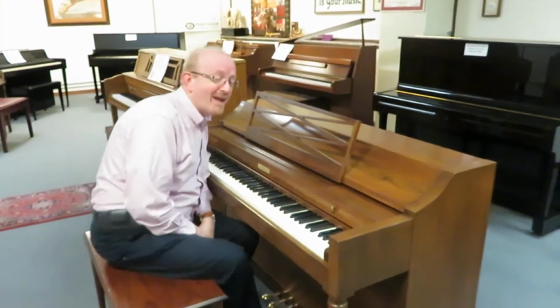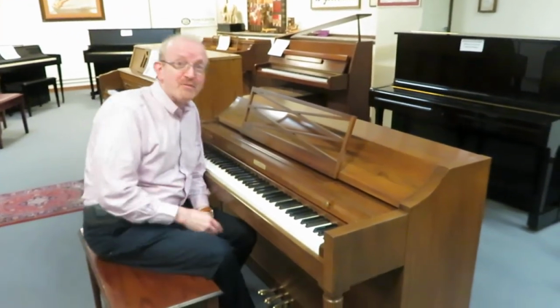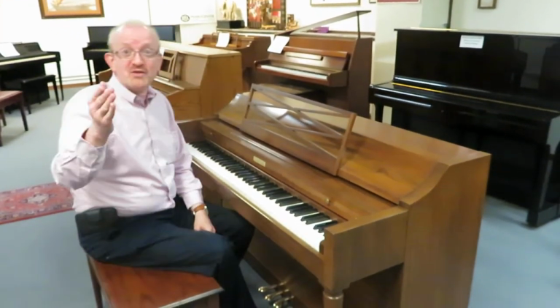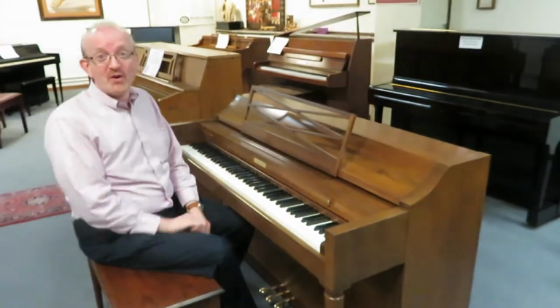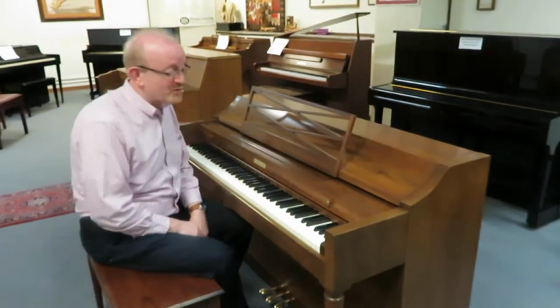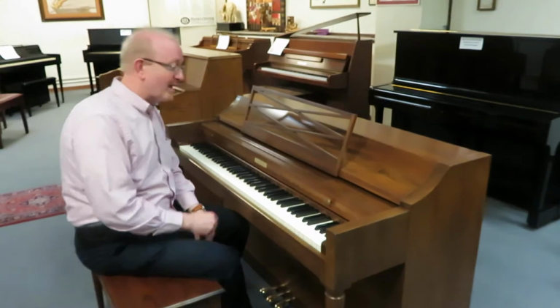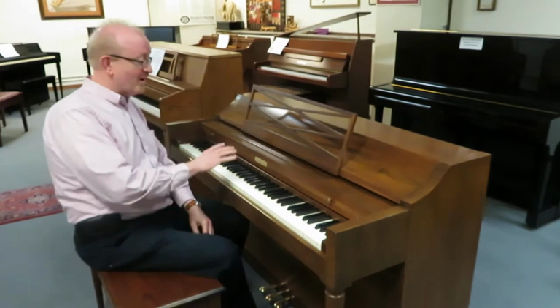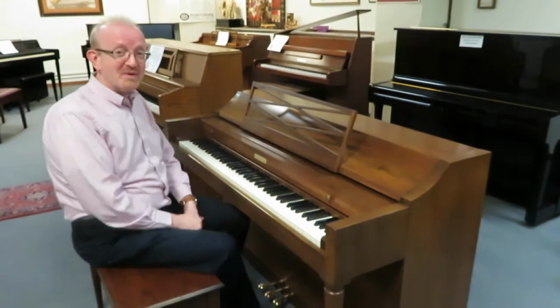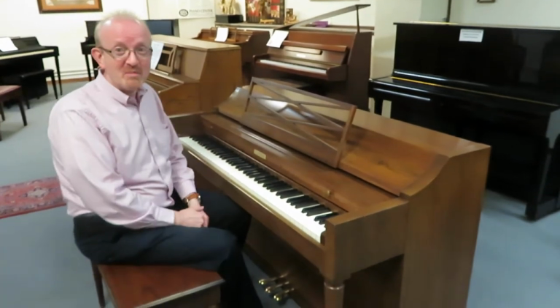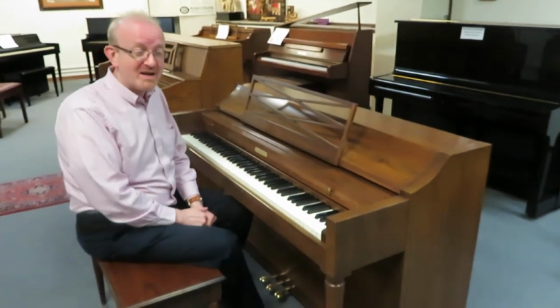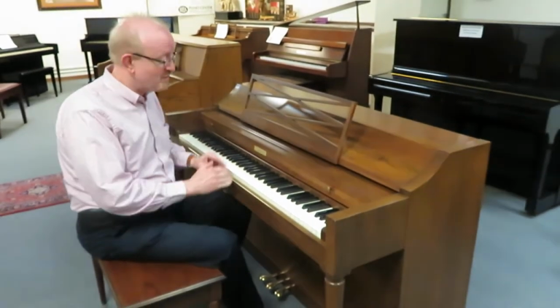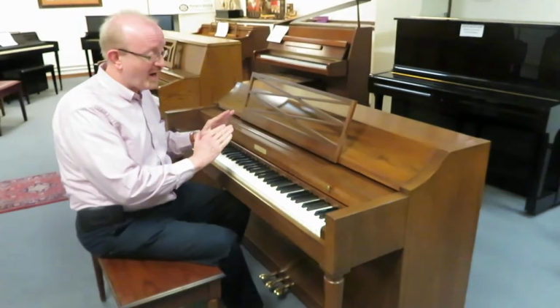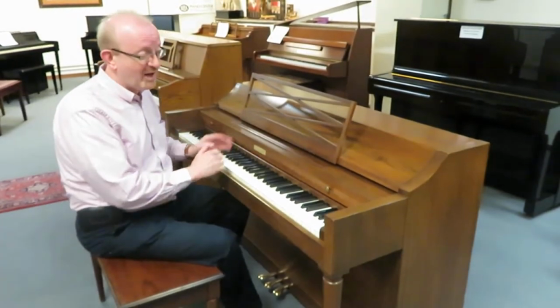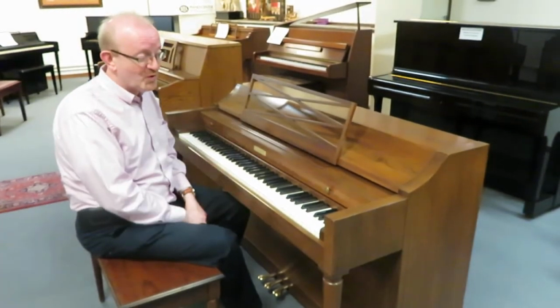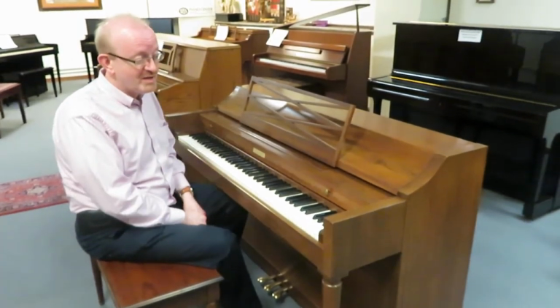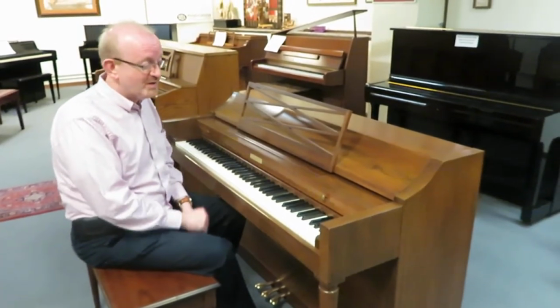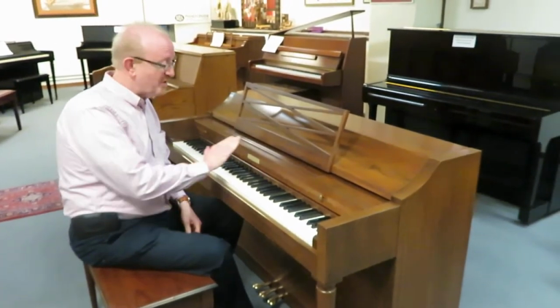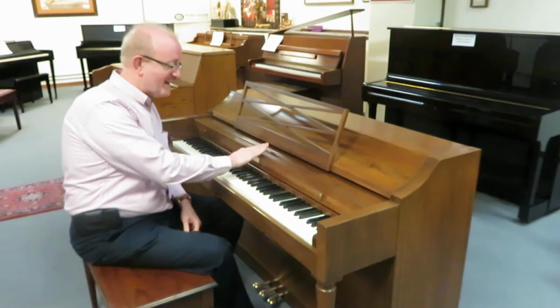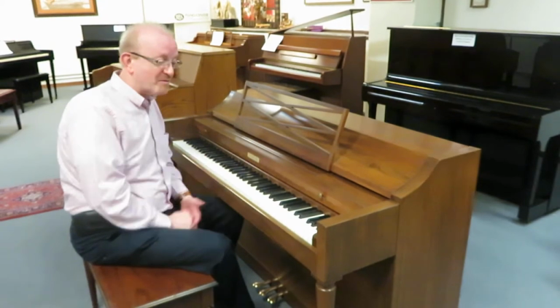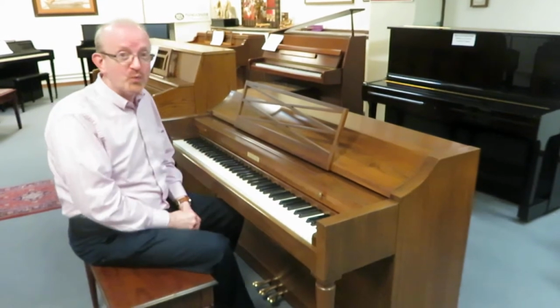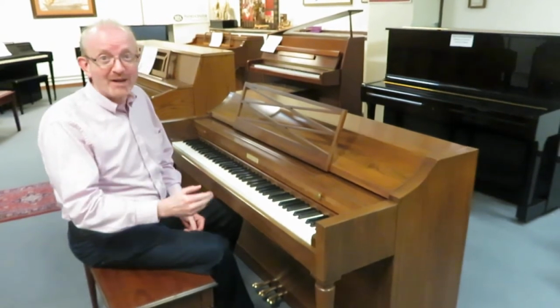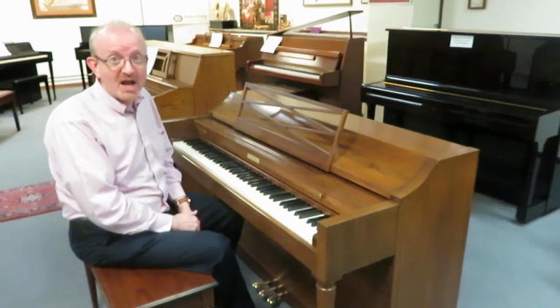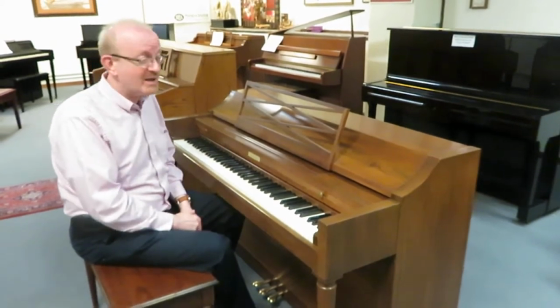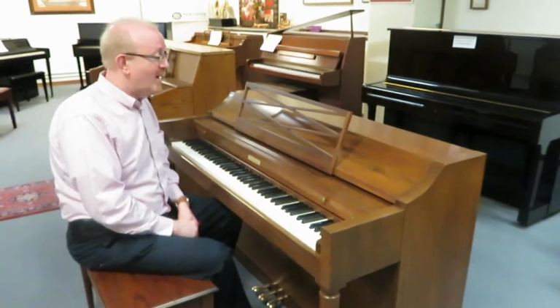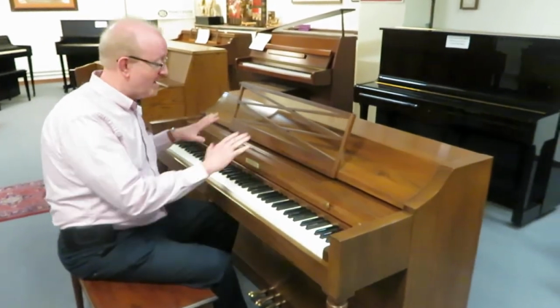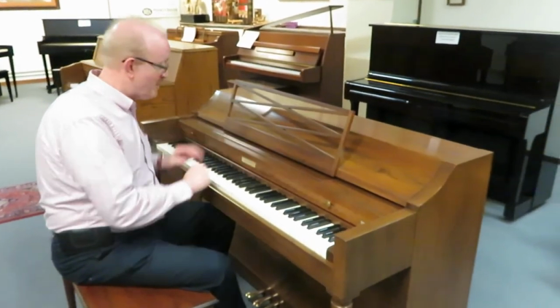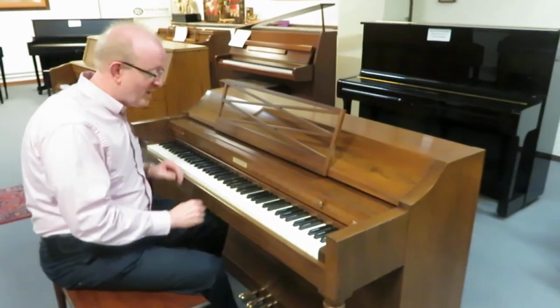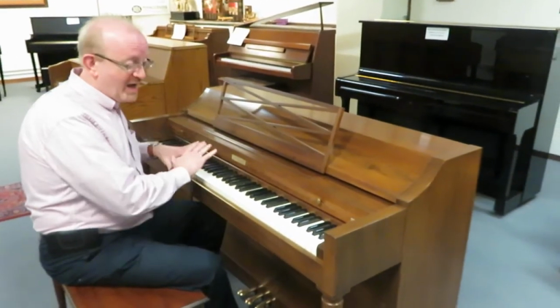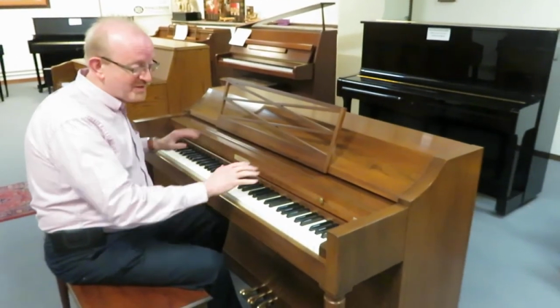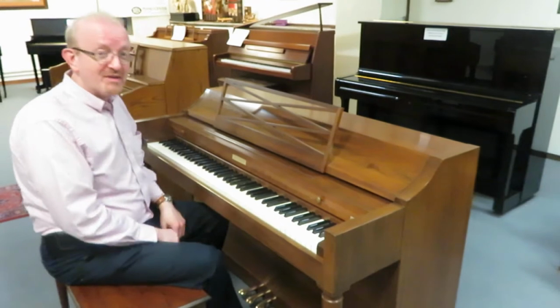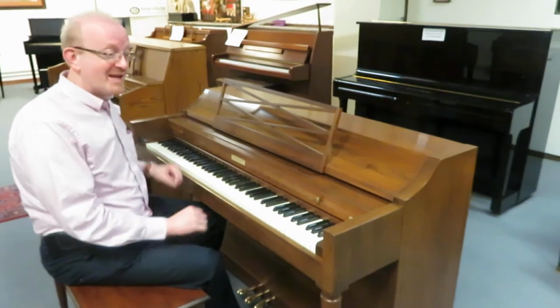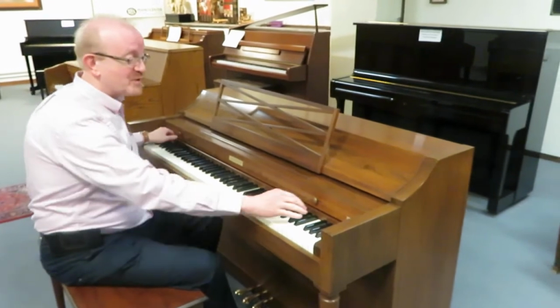Hi everybody. This is Greg Nord. I hope you enjoyed that little piece that we played here to highlight and showcase this really fantastic Baldwin Acrosonic upright piano. This is really a fantastic instrument.